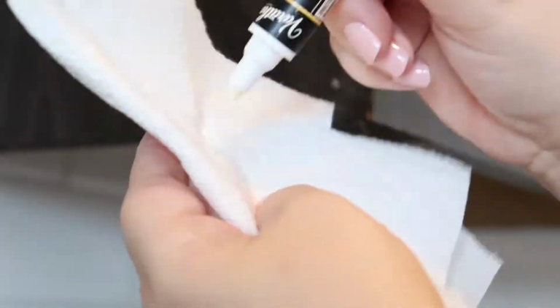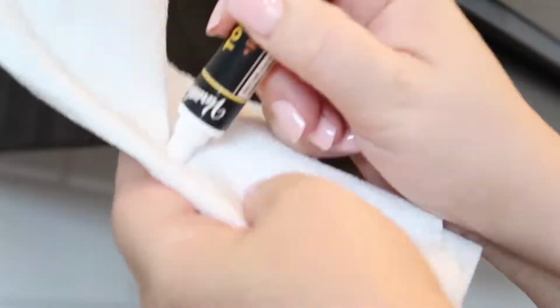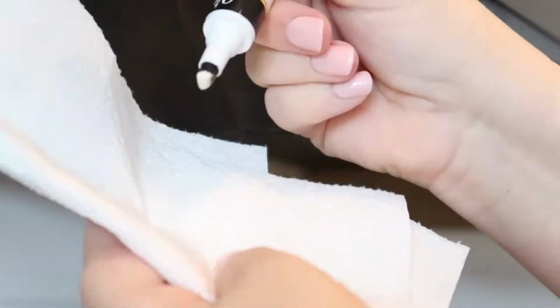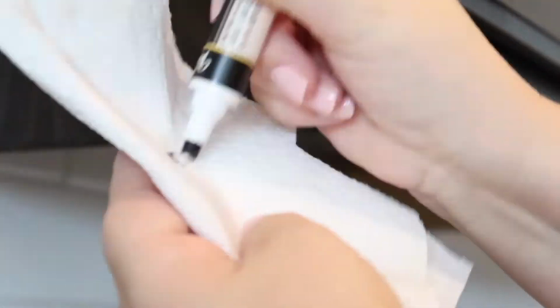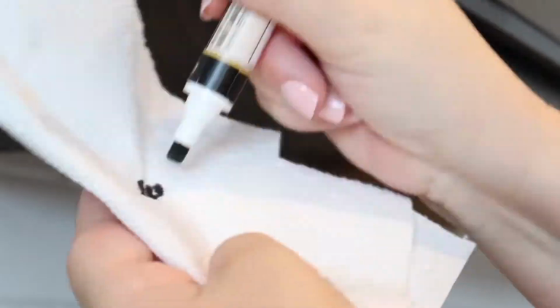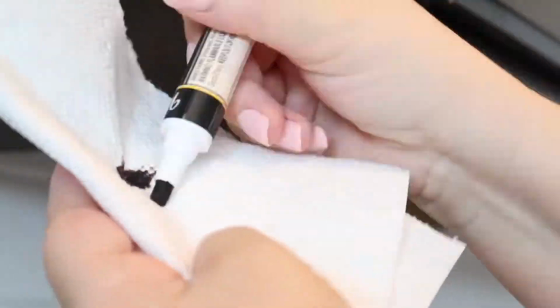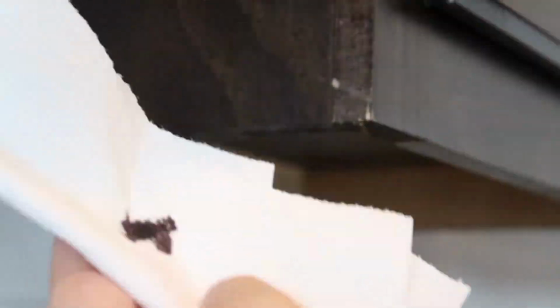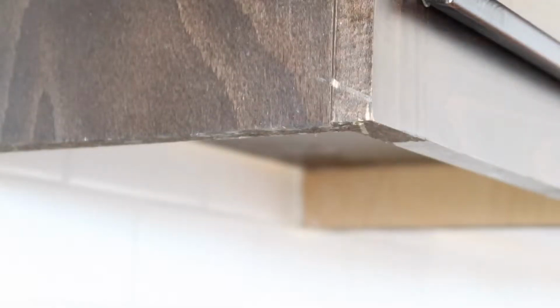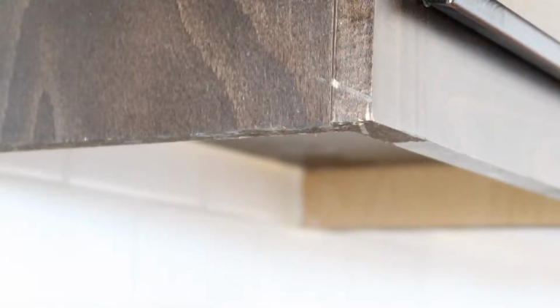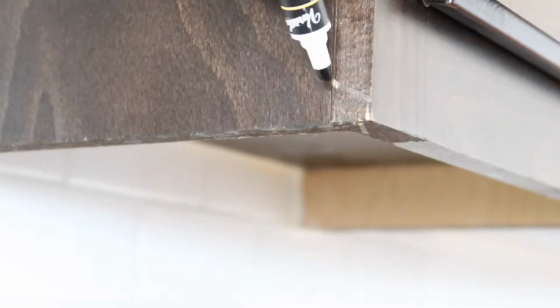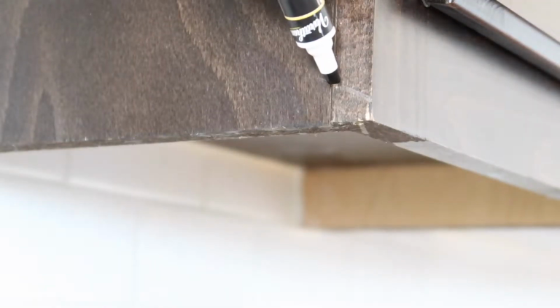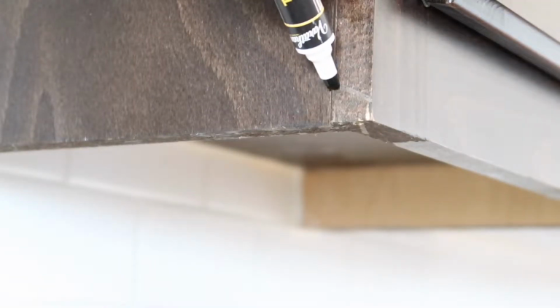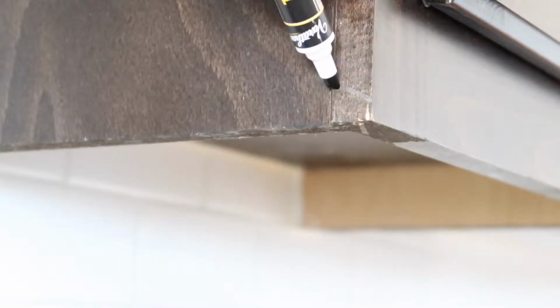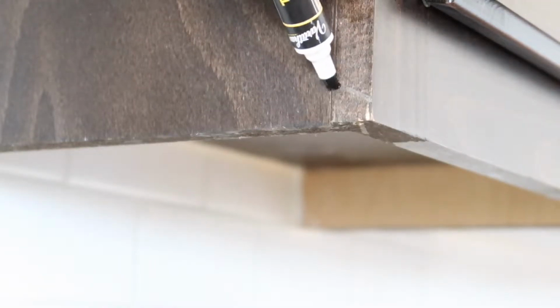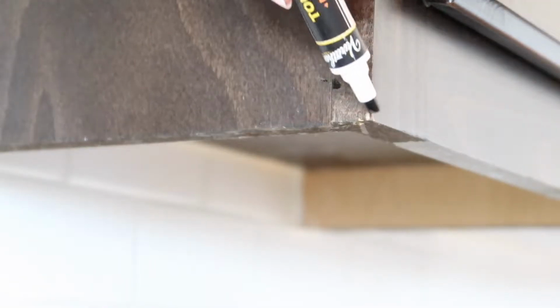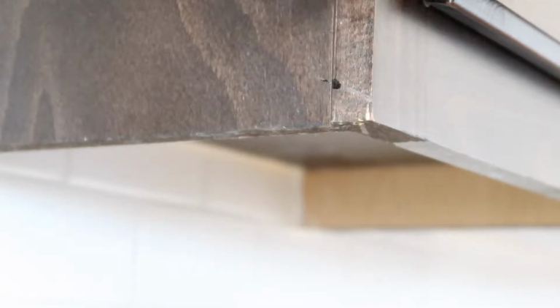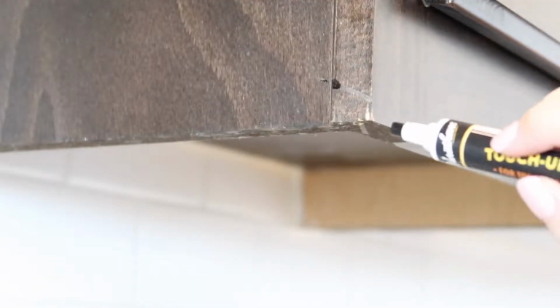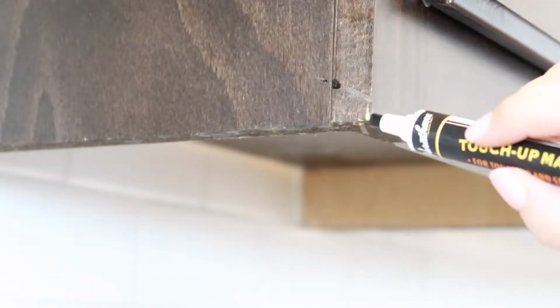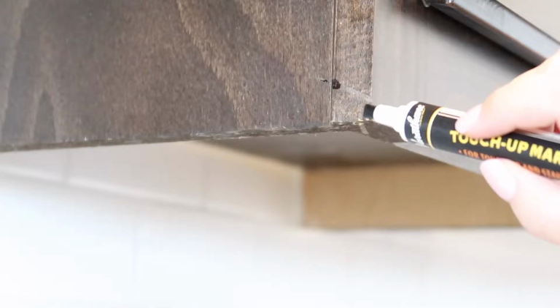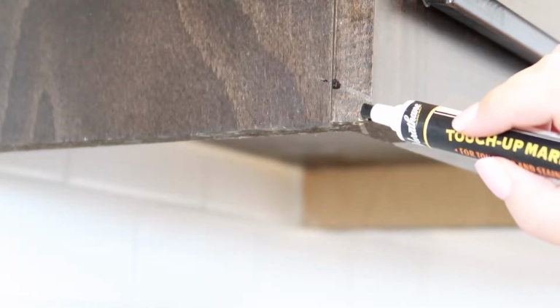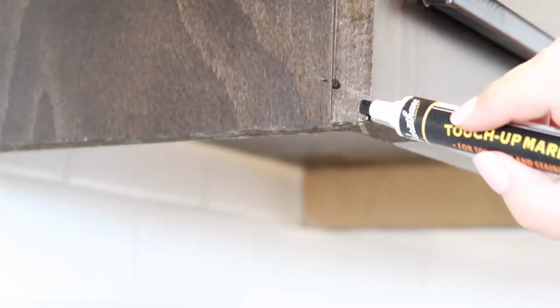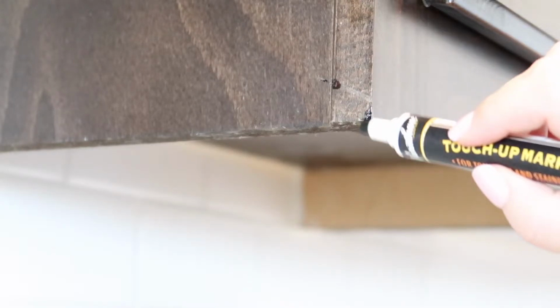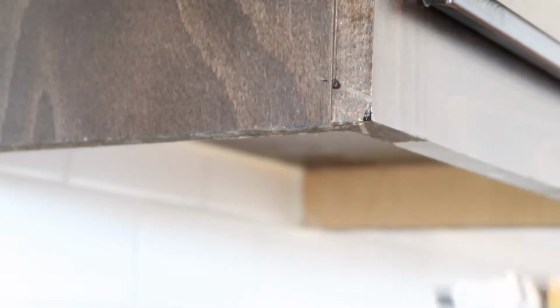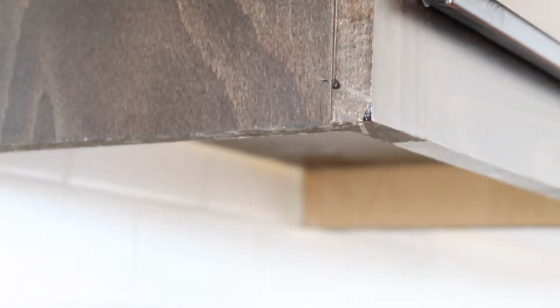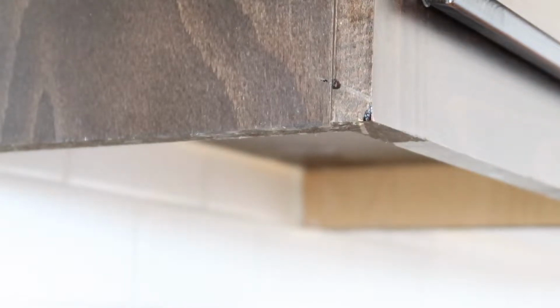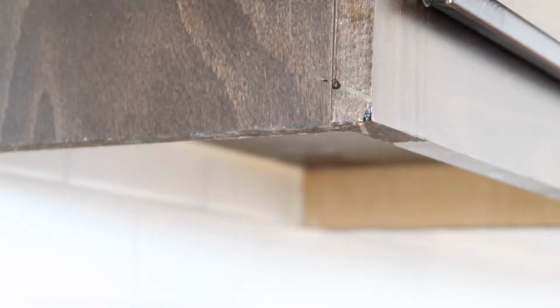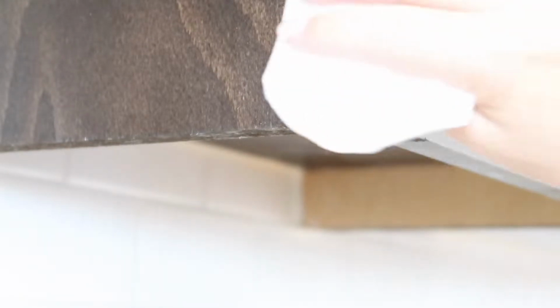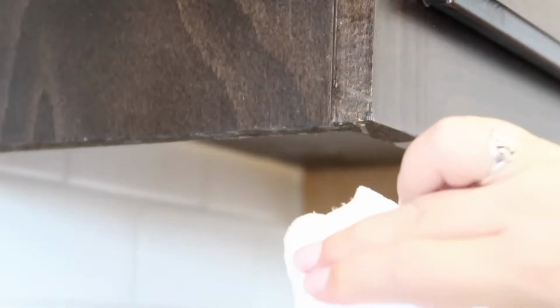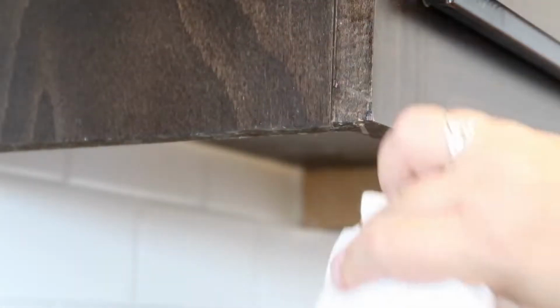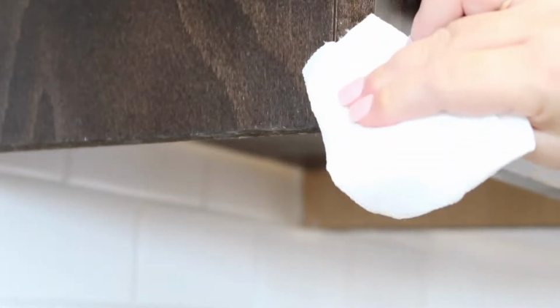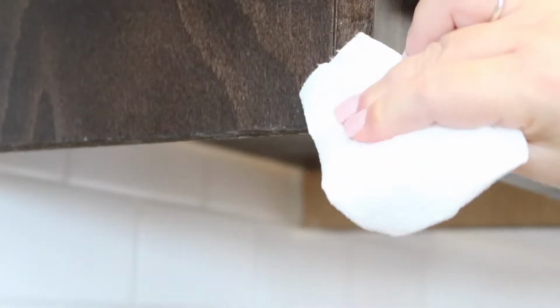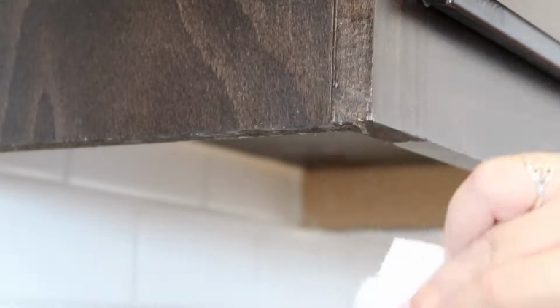After you take it out of the package, you prime the marker, then wipe it on and wipe it off. I'm working really quickly because some of the areas will absorb quicker — you can always add more to build up the color.